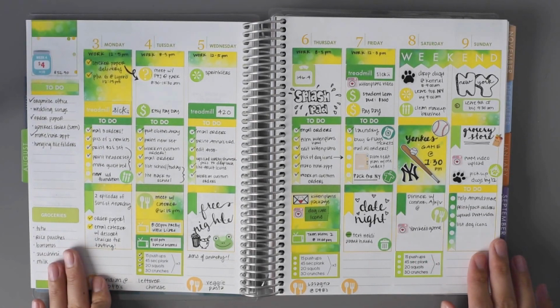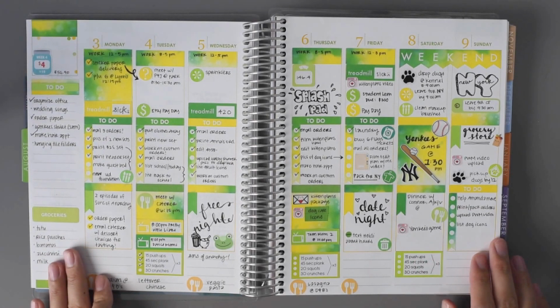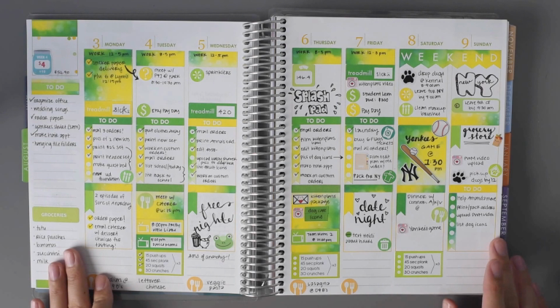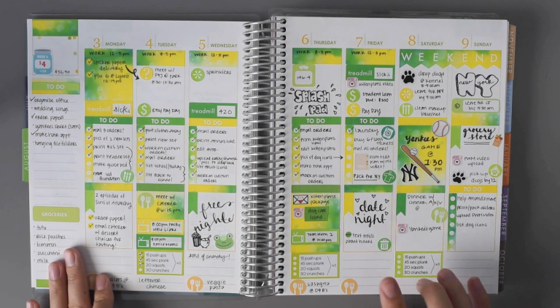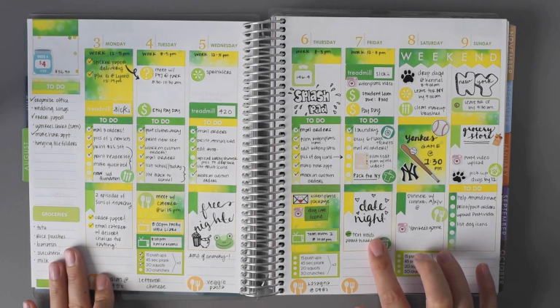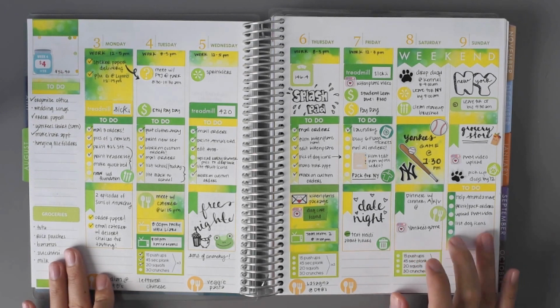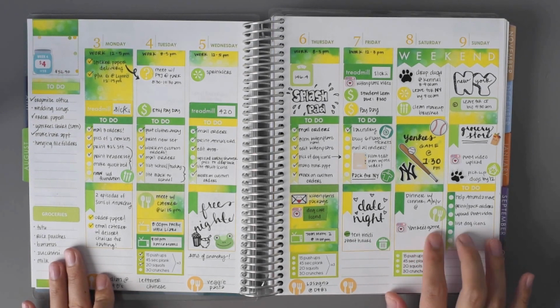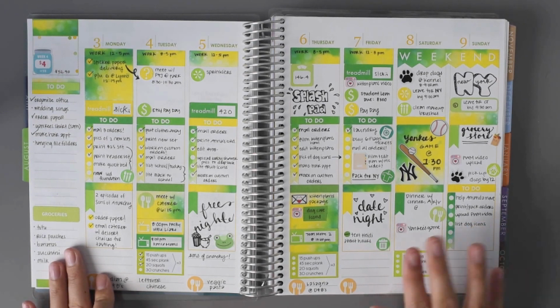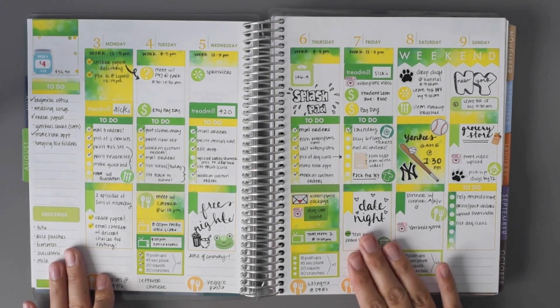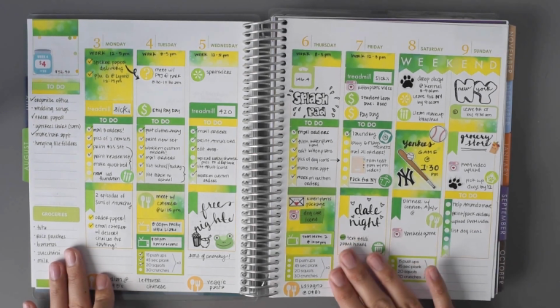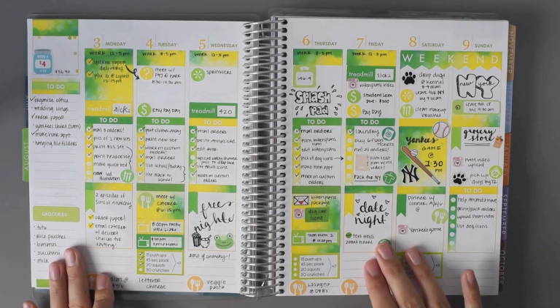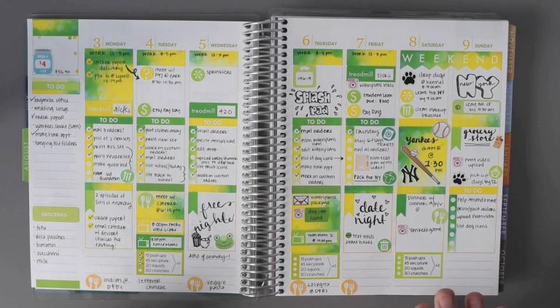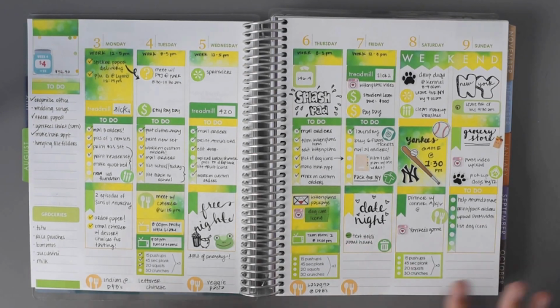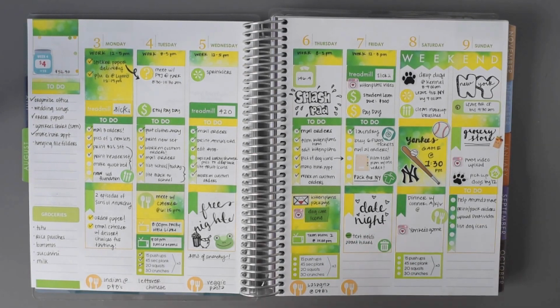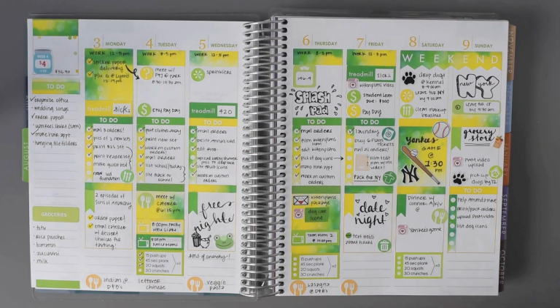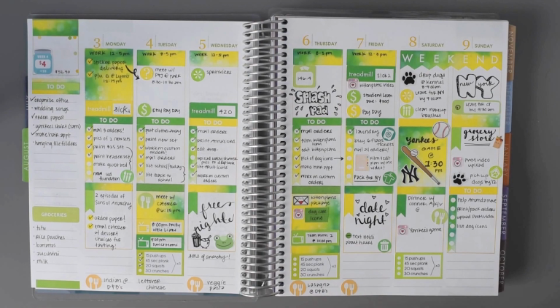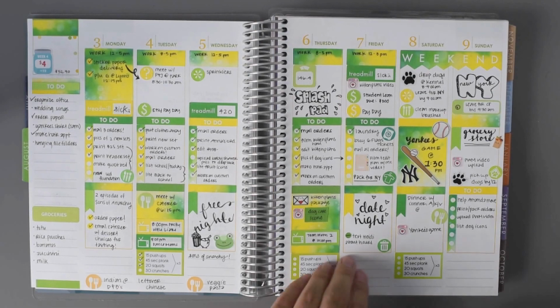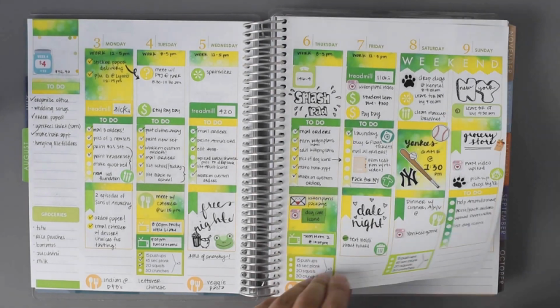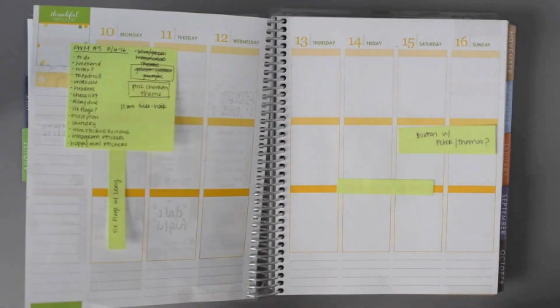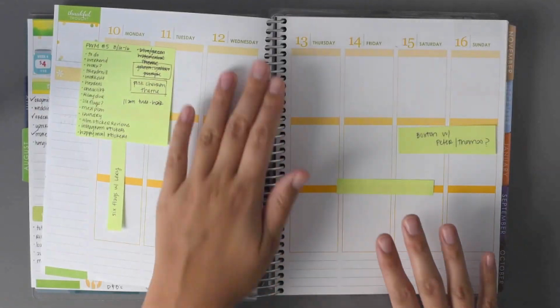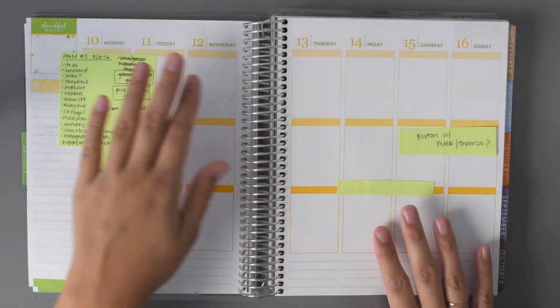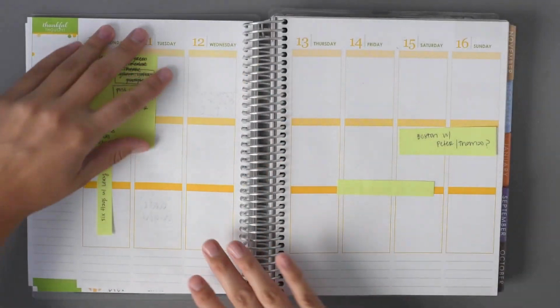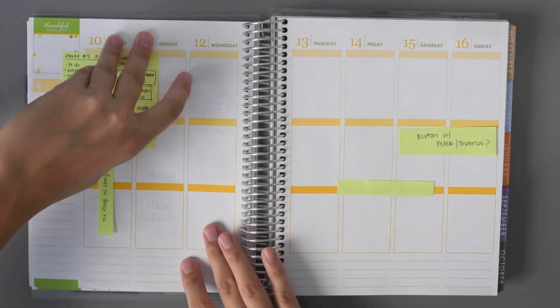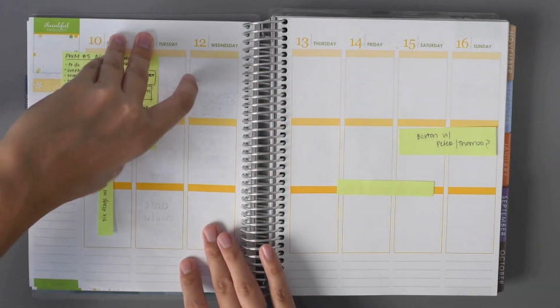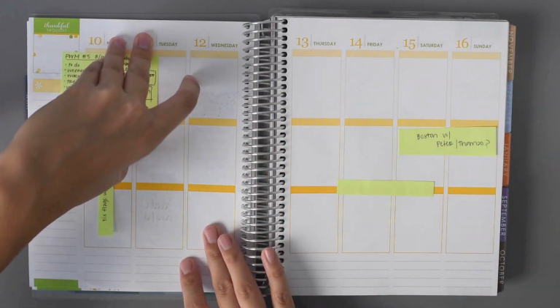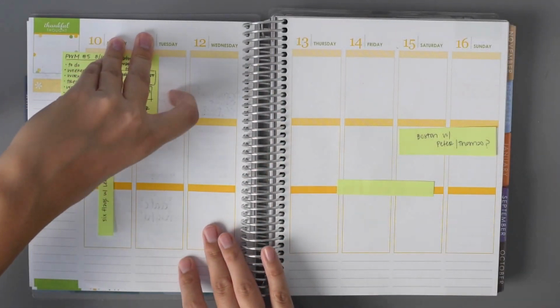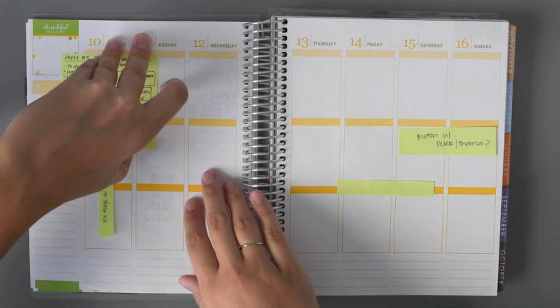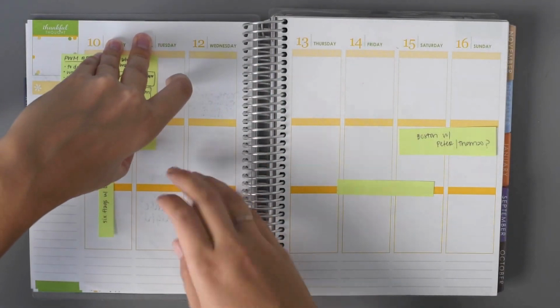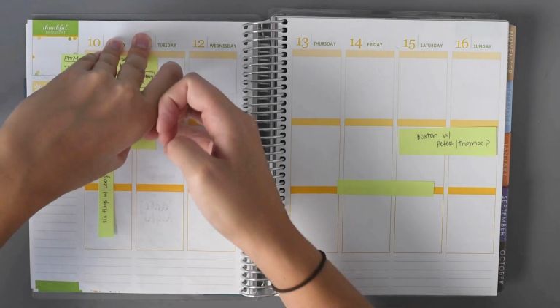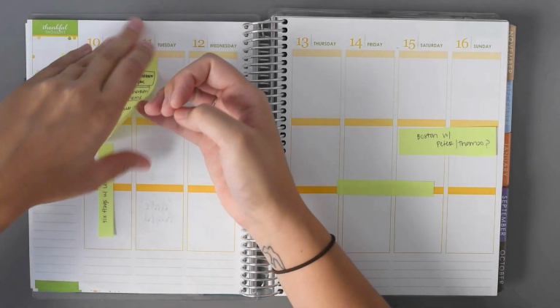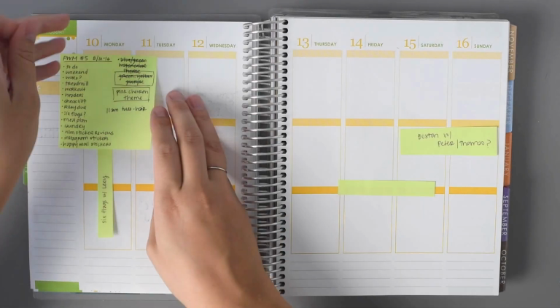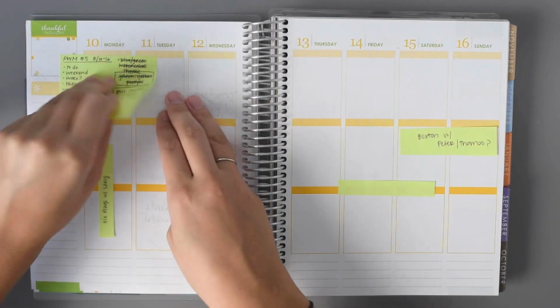Today is Friday and I'm not going to be here Saturday or Sunday, so I'm just filming ahead of time. Let me go ahead and take all of these stickers and get them off.